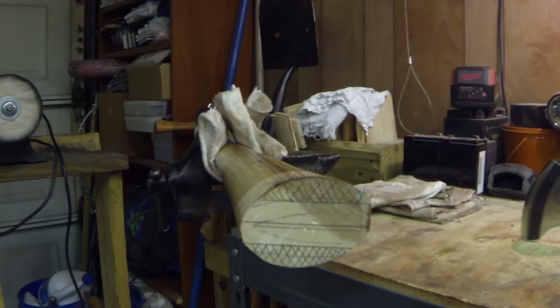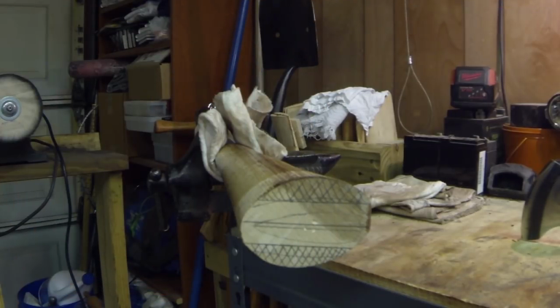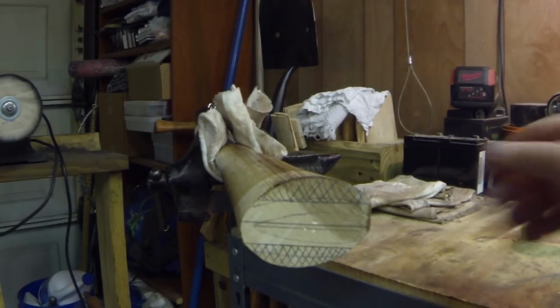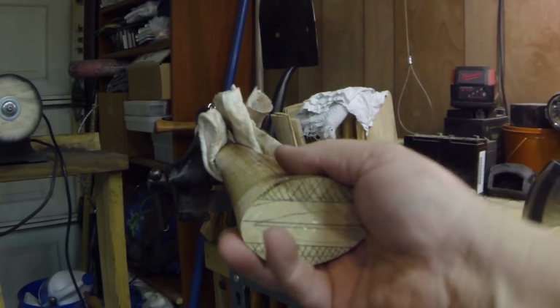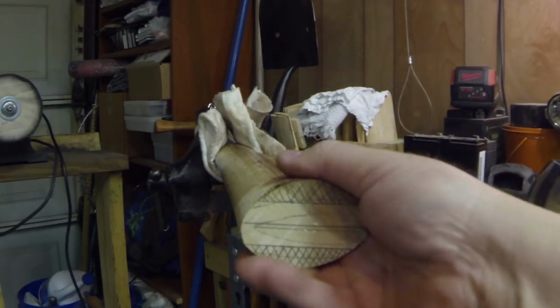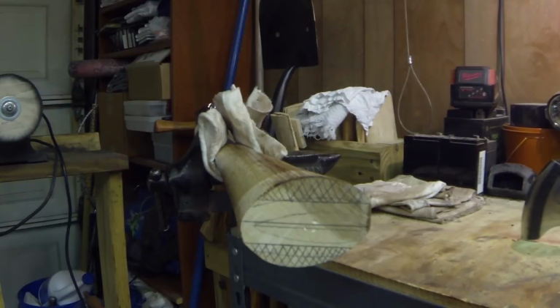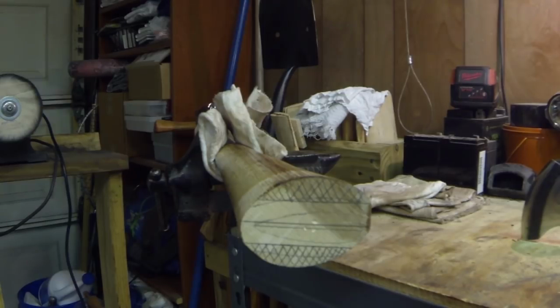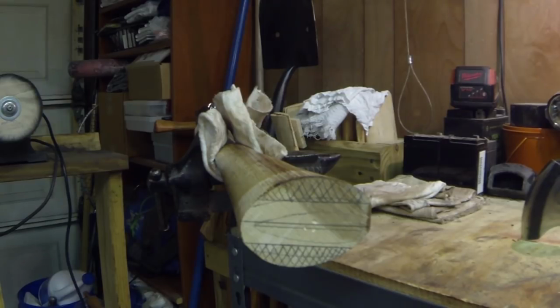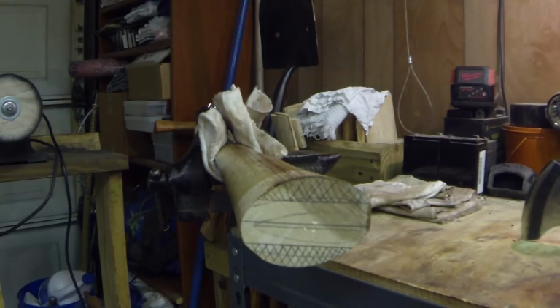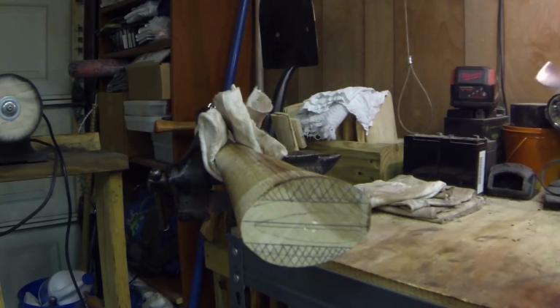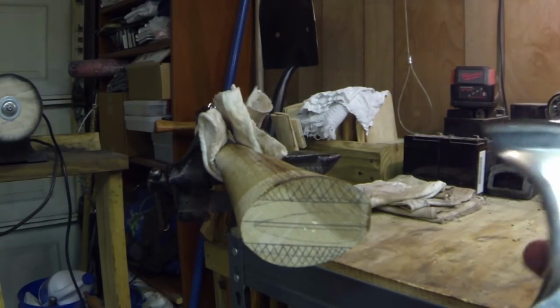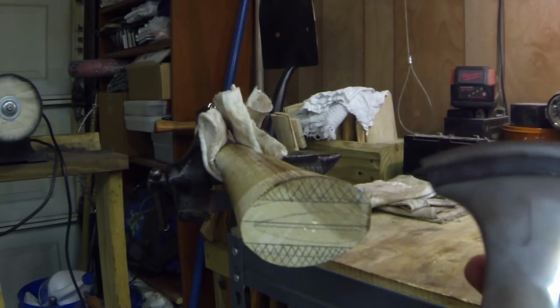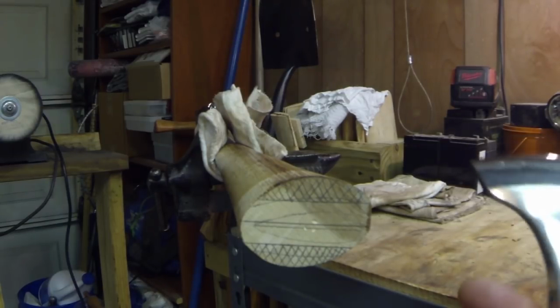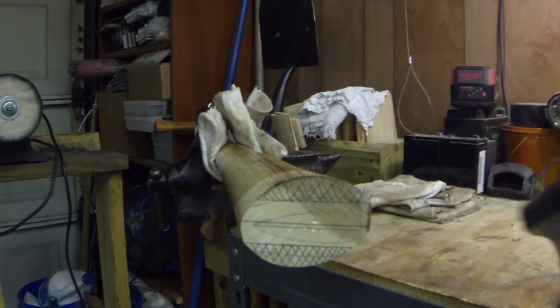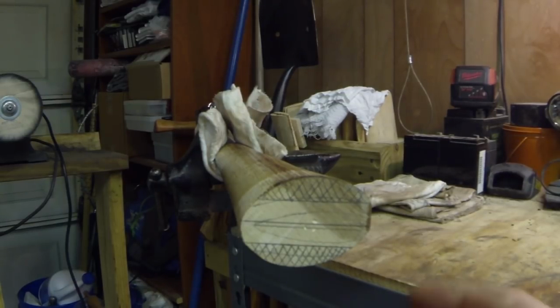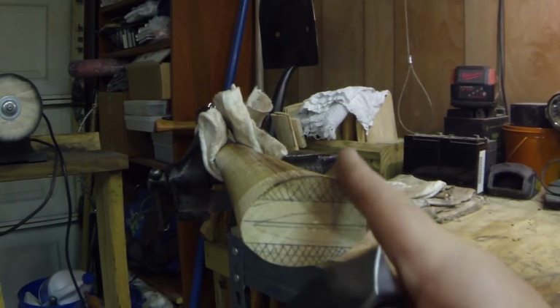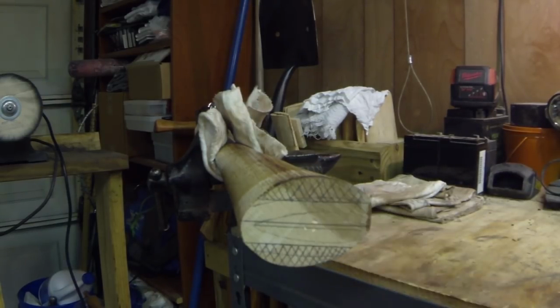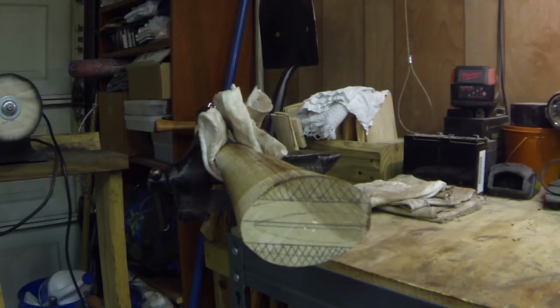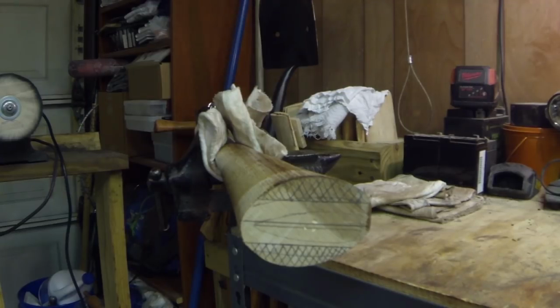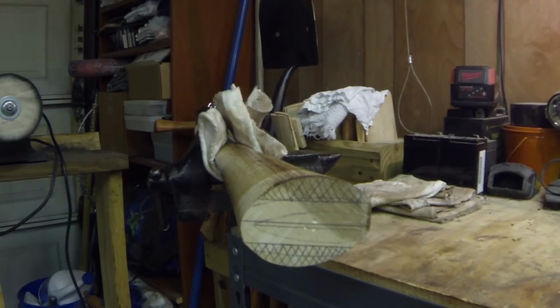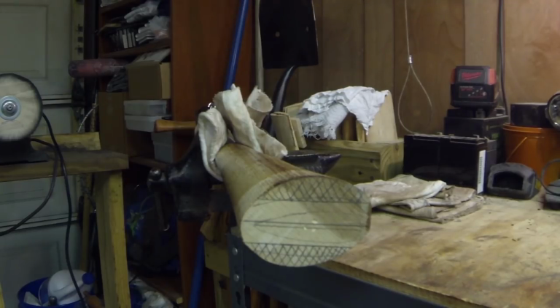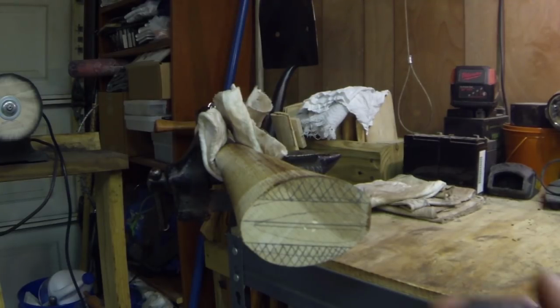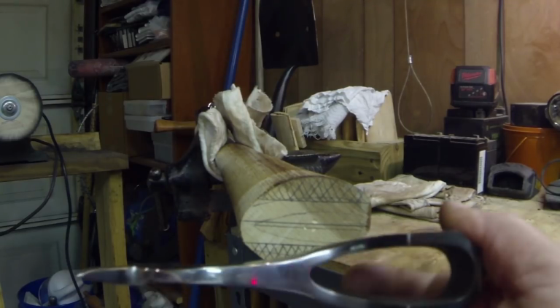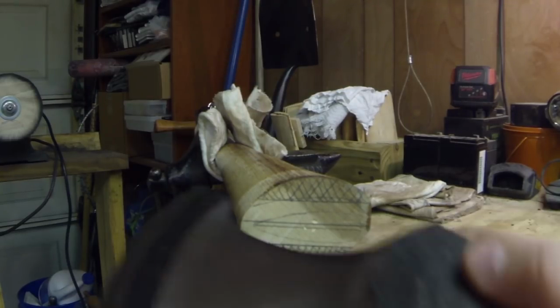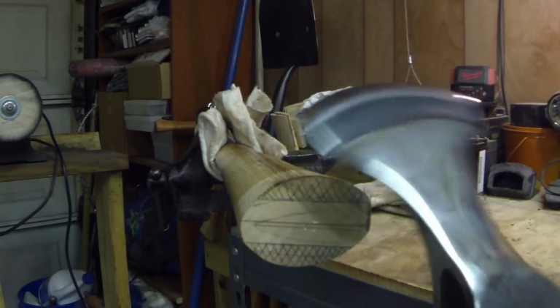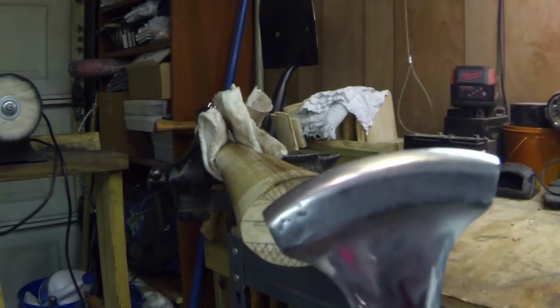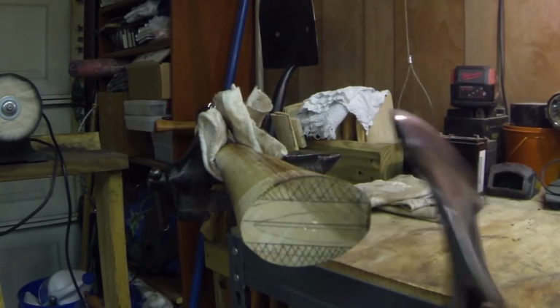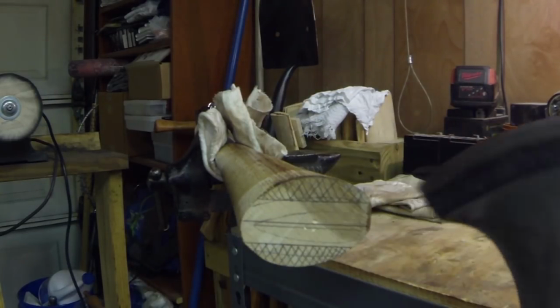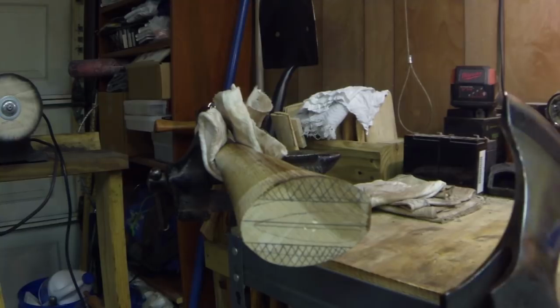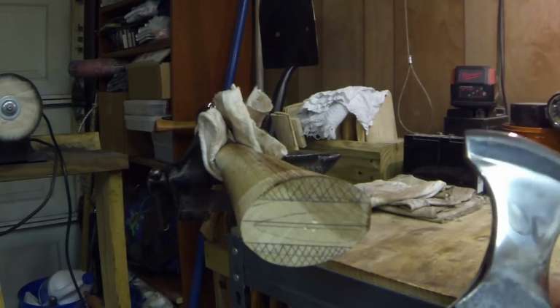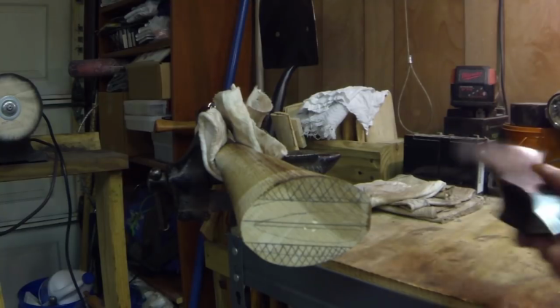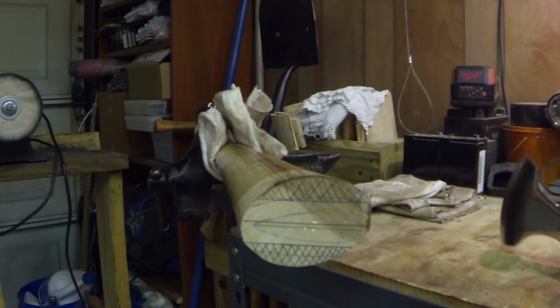I know this is not the normal handle that we would probably use for this piece, but what I did was I got a railroad pick handle and I'm going to shave it down and fit it to this Viking piece right here.